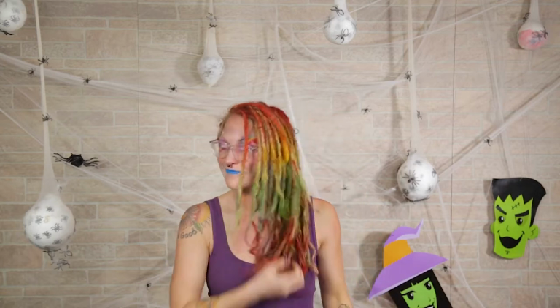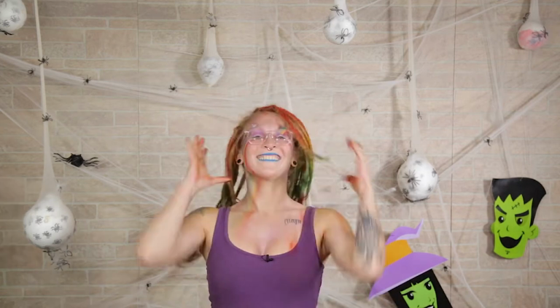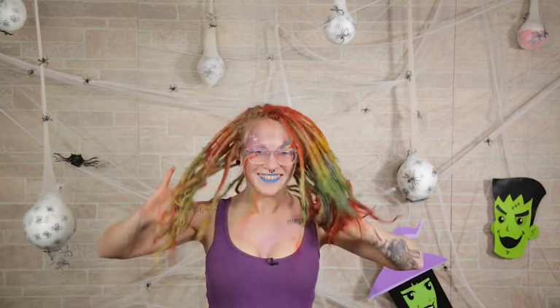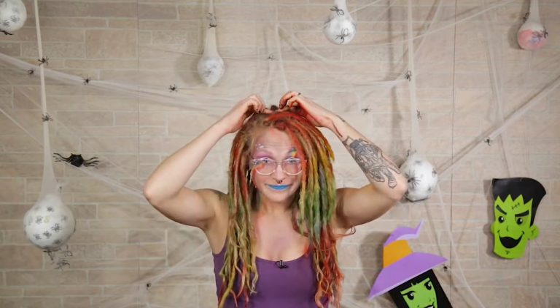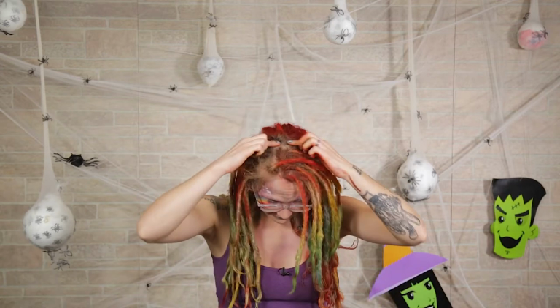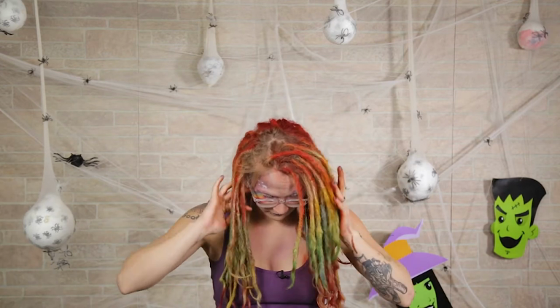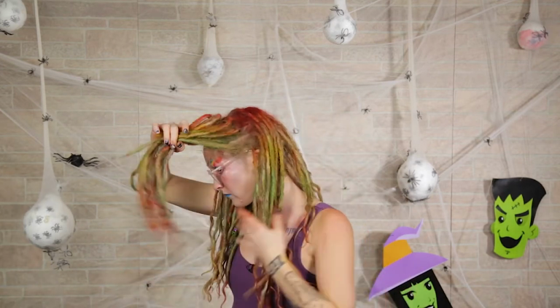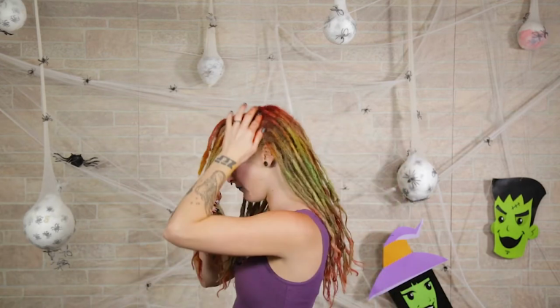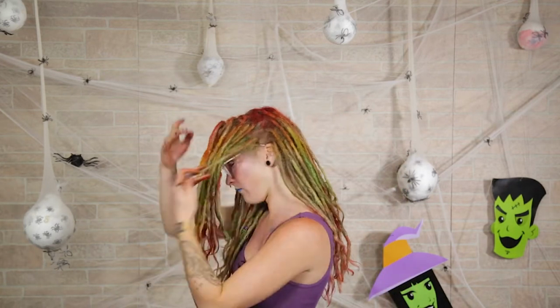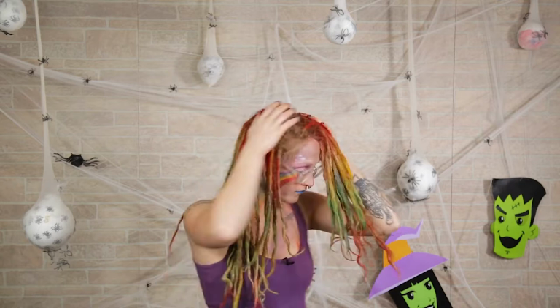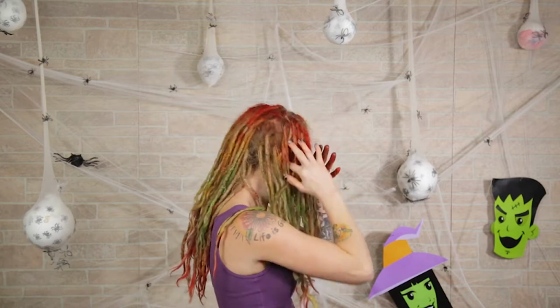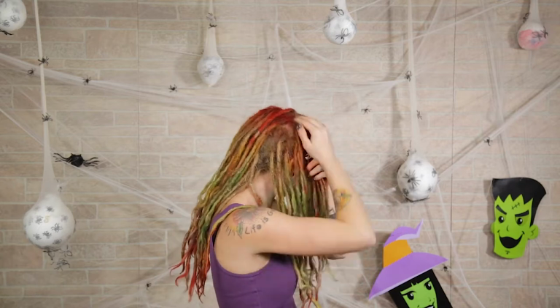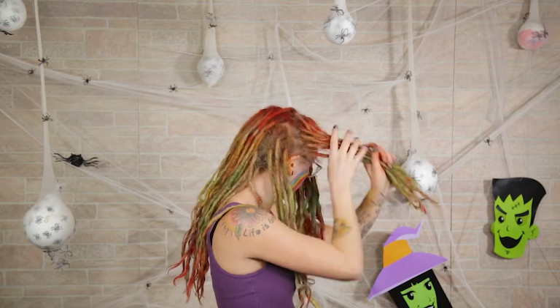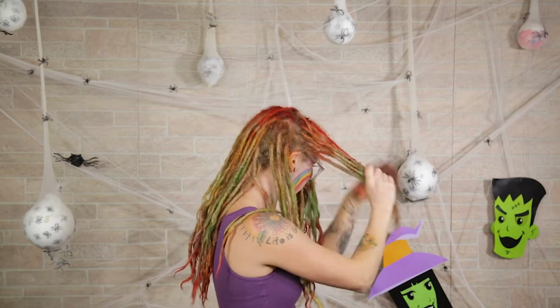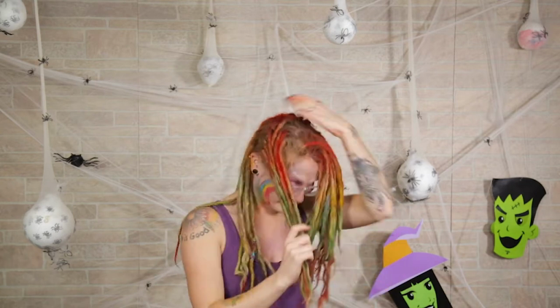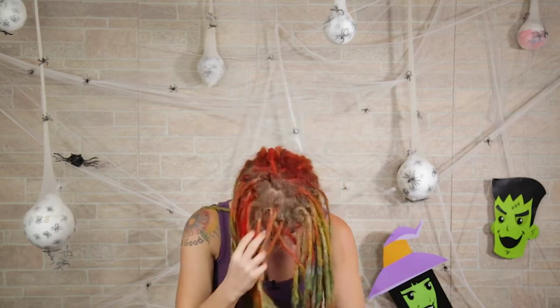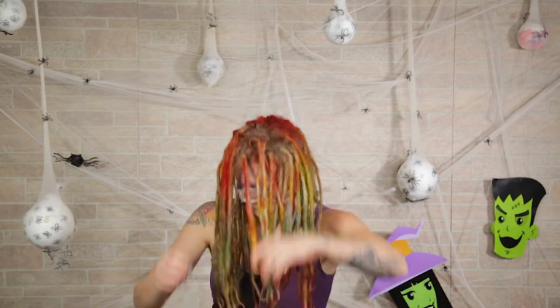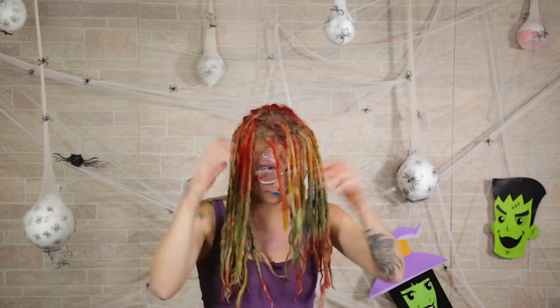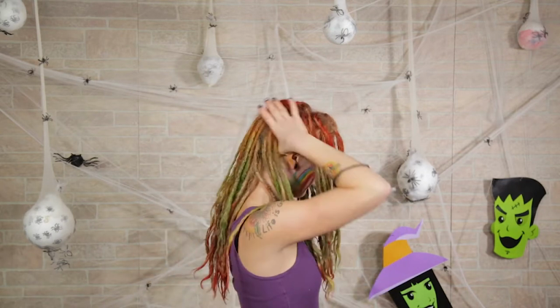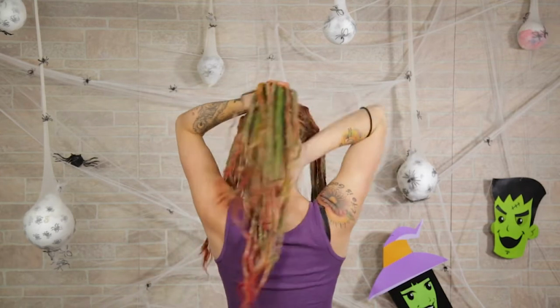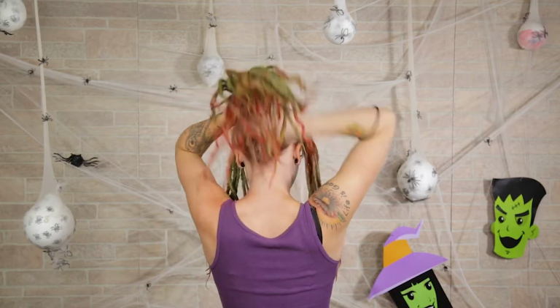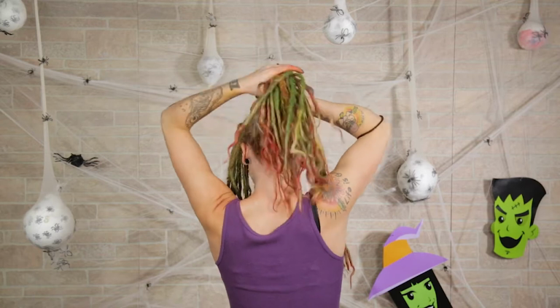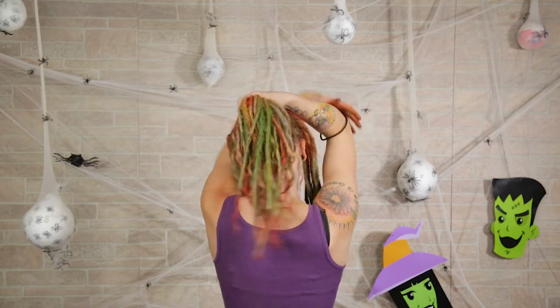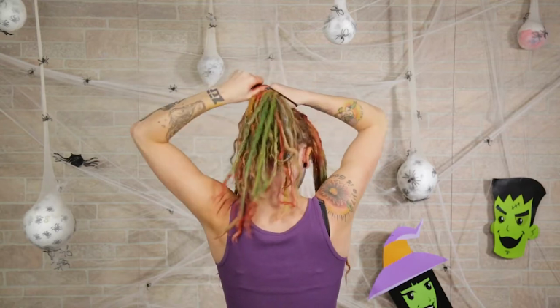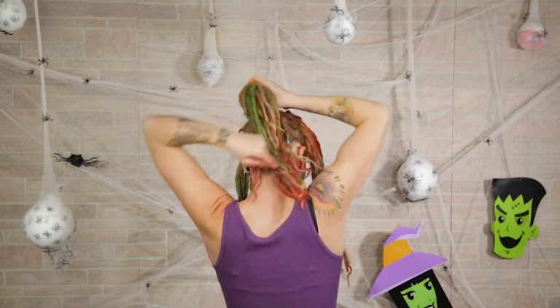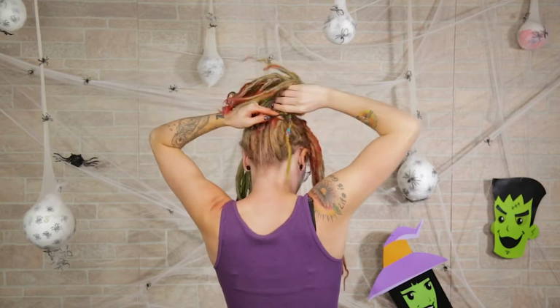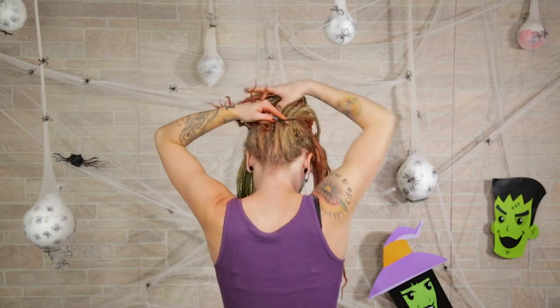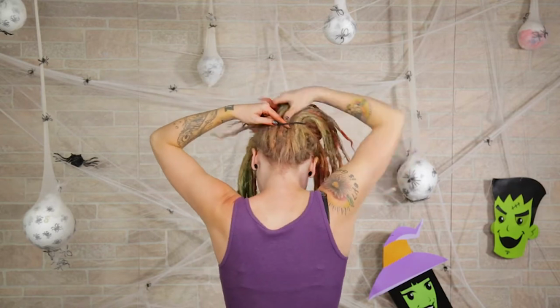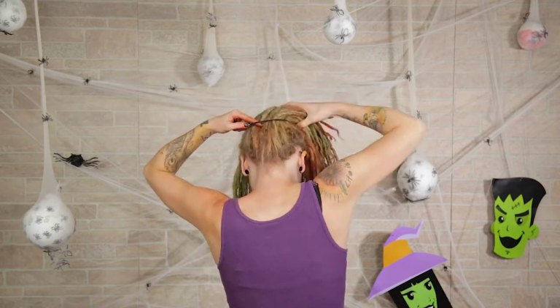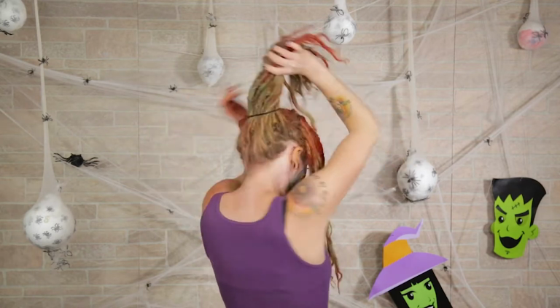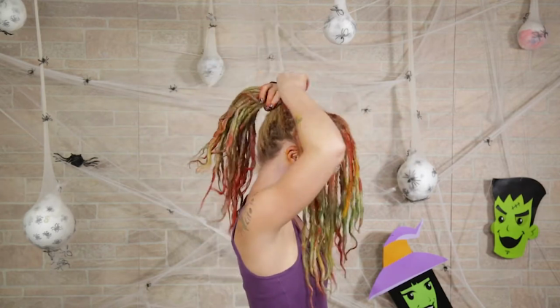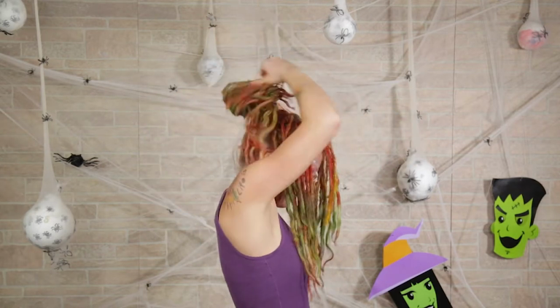Now that I have all the color on there, I'm going to separate all my hair out. All this hair right in front of my ear I'm going to push forward, and all the hair behind my ear I'm going to pull up into a super high ponytail. Make this ponytail as high and as tight as possible.